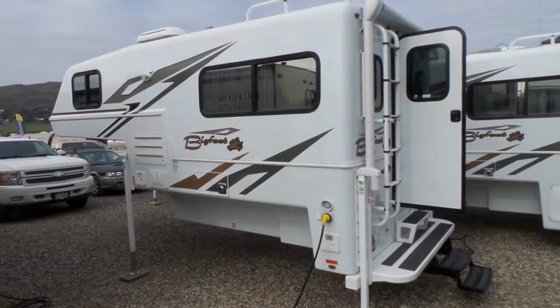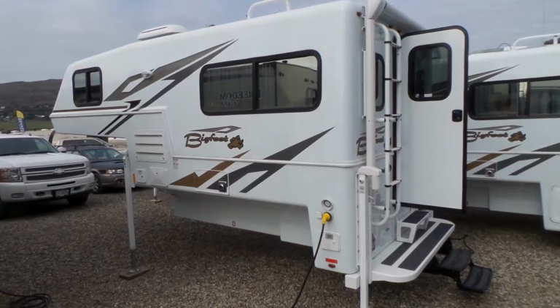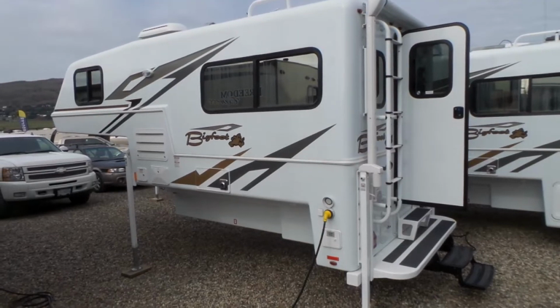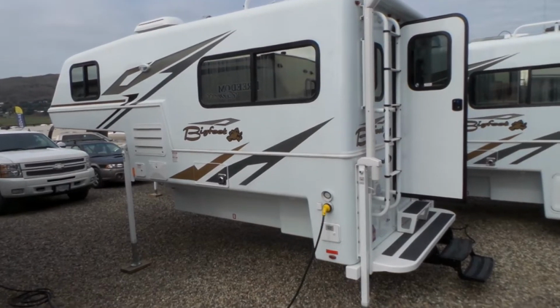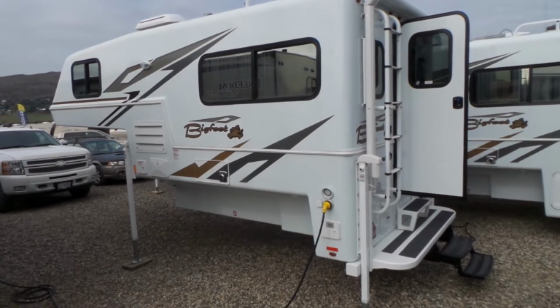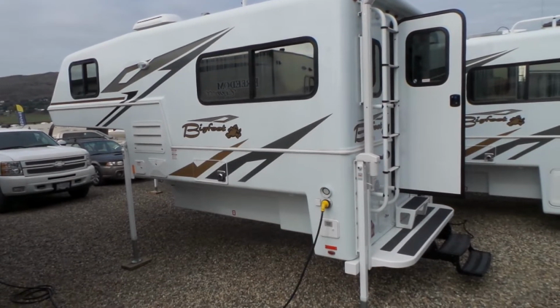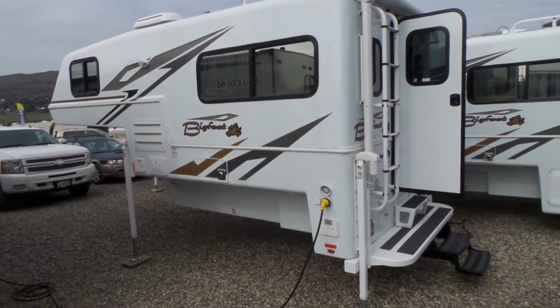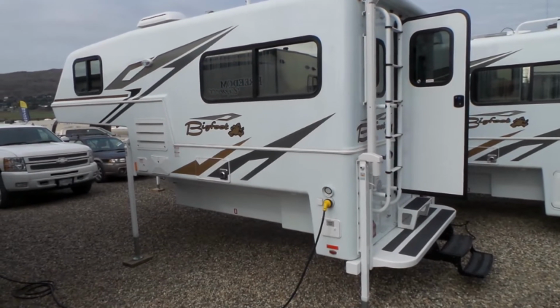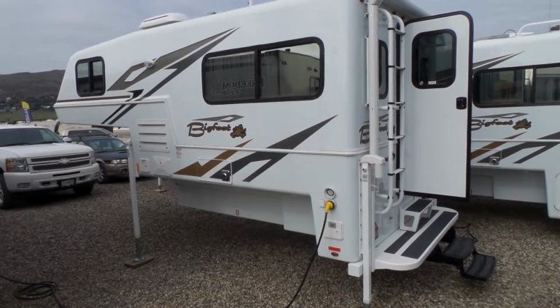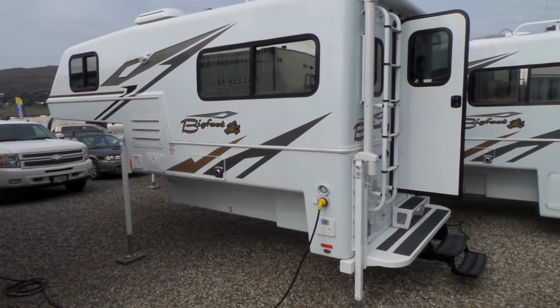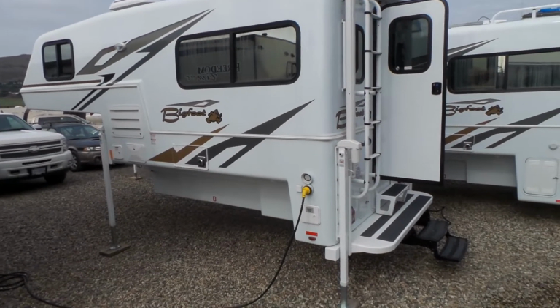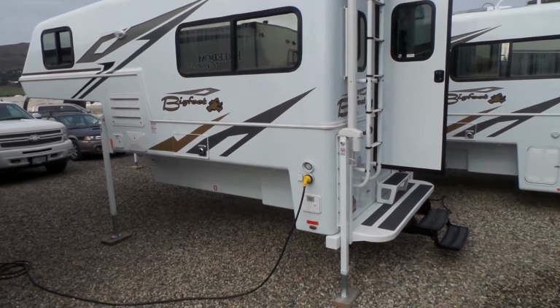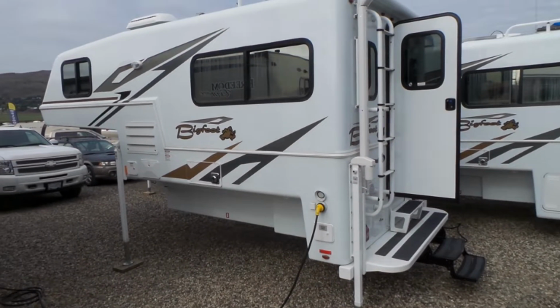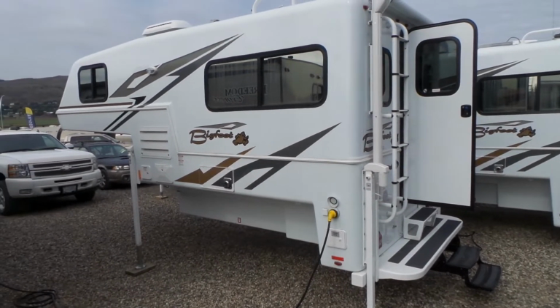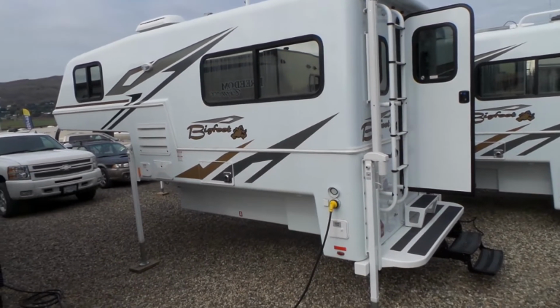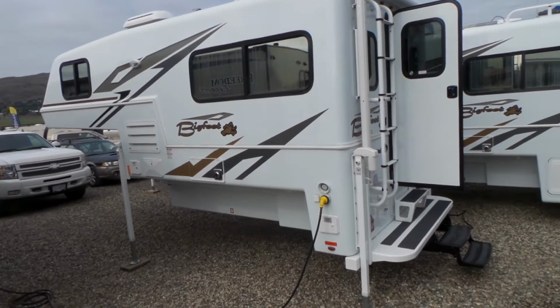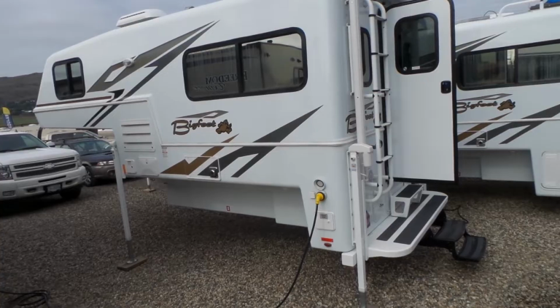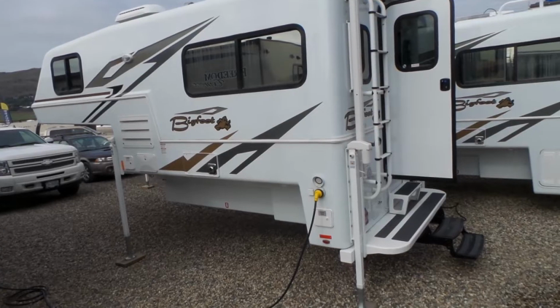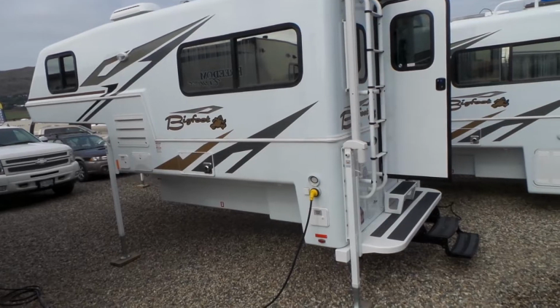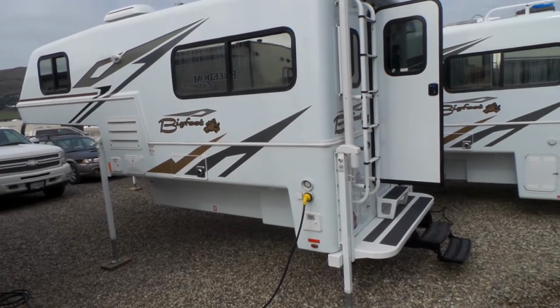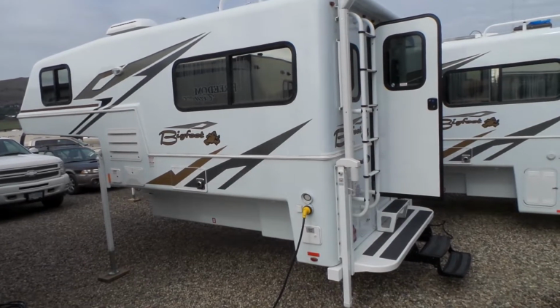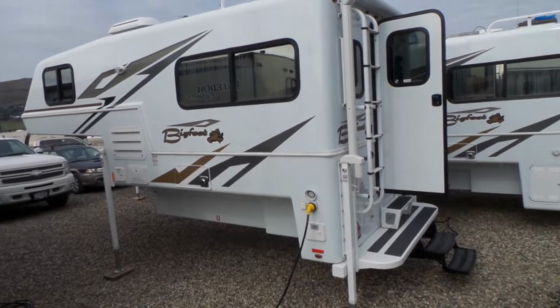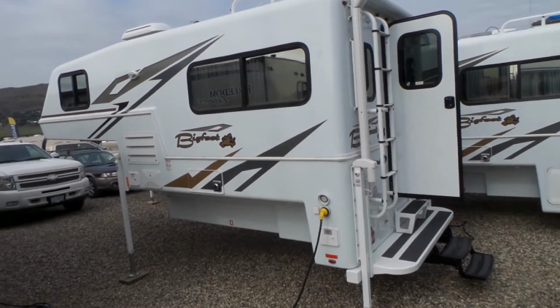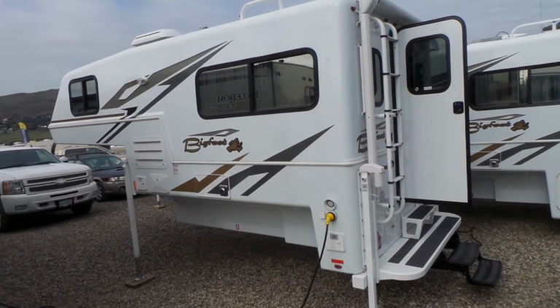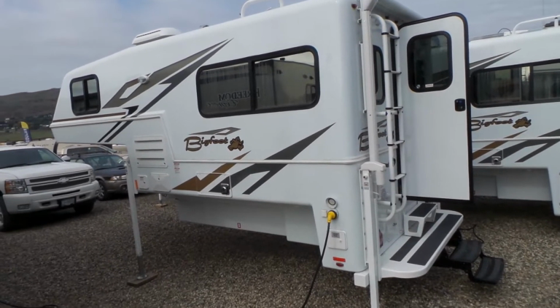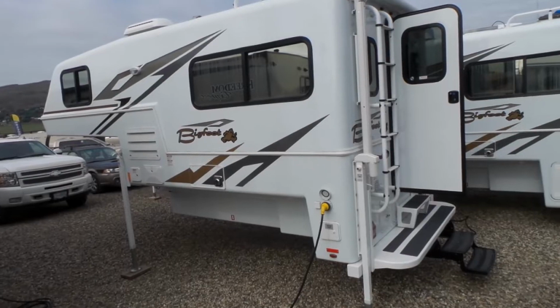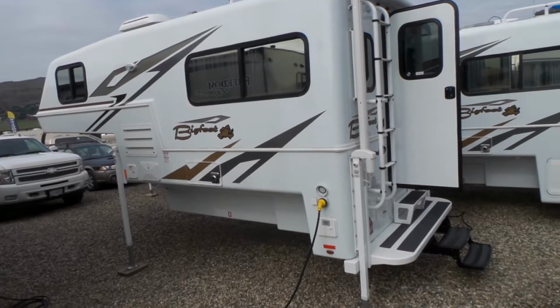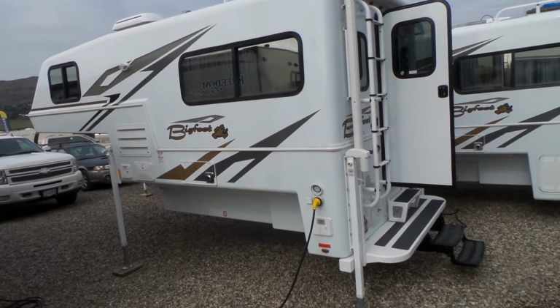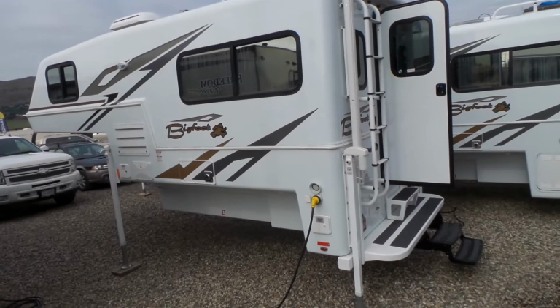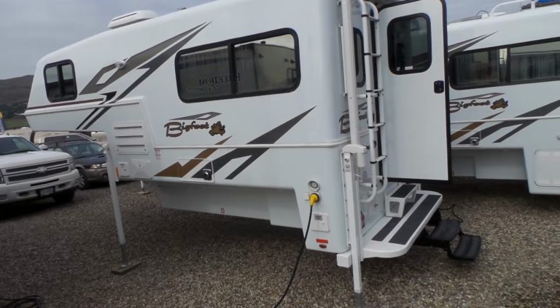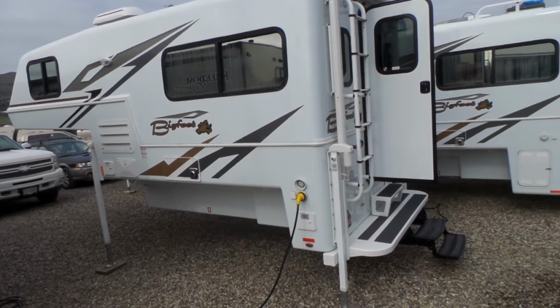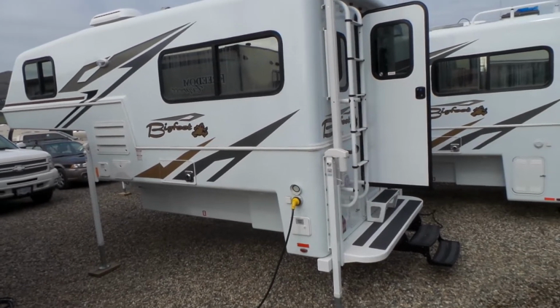Hi folks, John here at Rosman RV in Vernon. Today we're going to take a walk around the Bigfoot 9.4 long box camper, the RV 34-33.